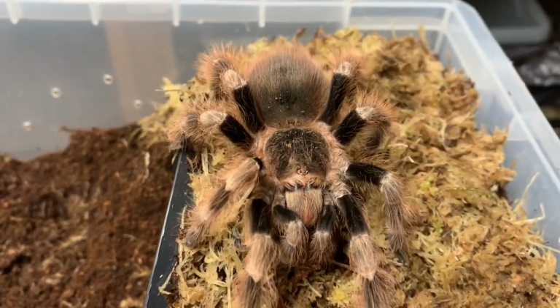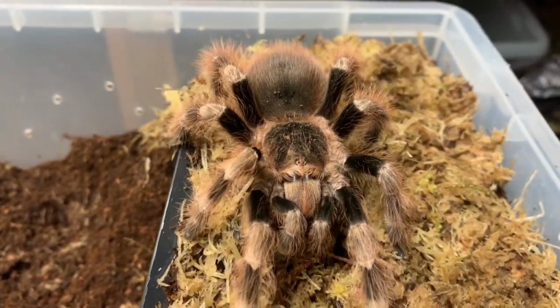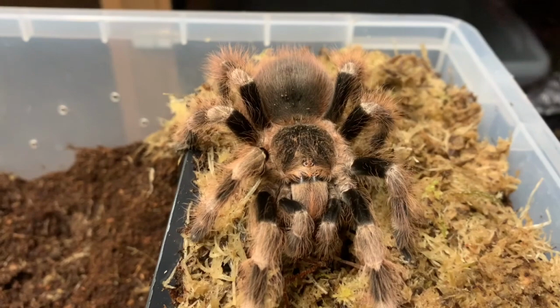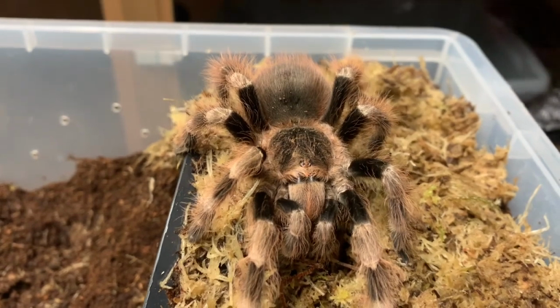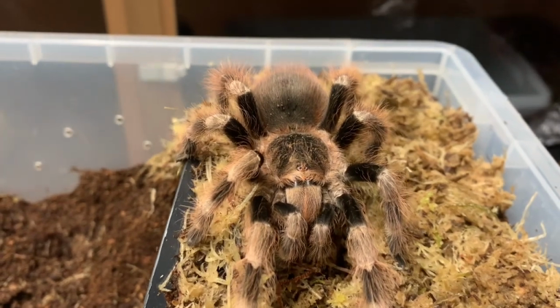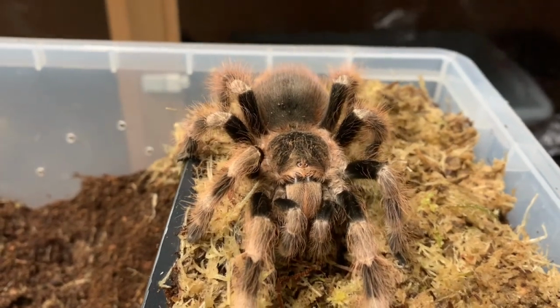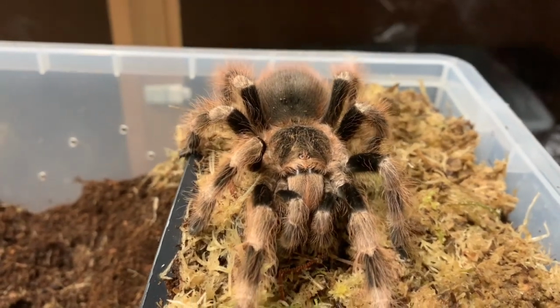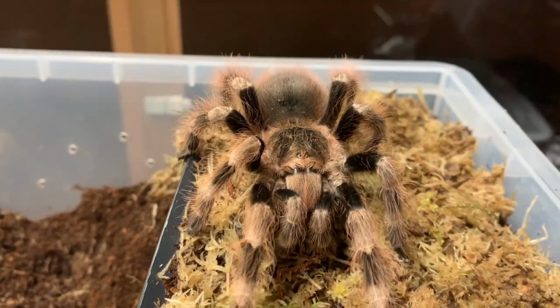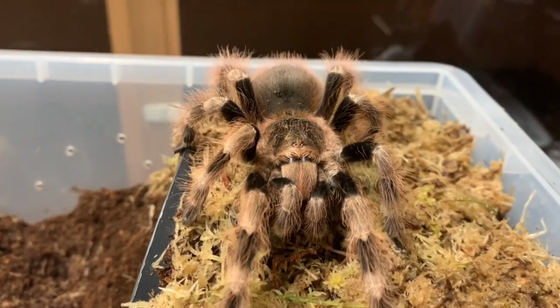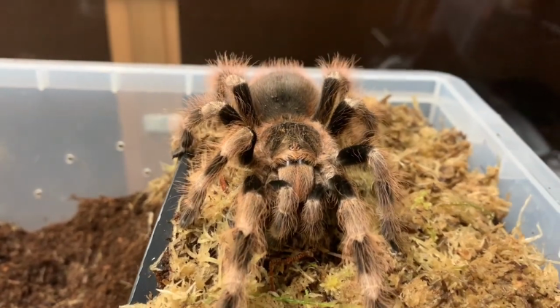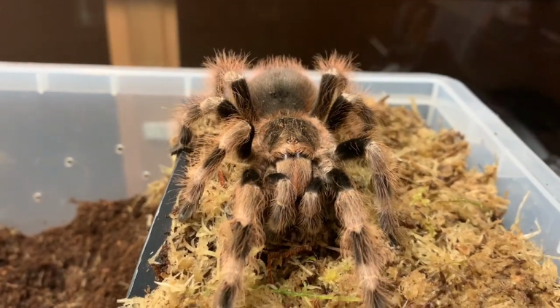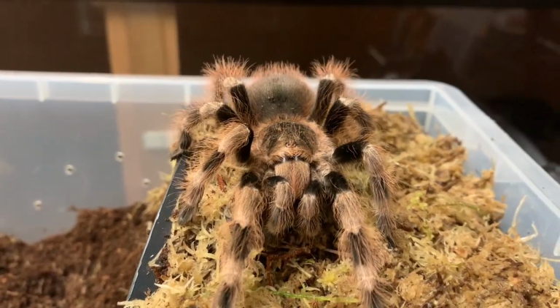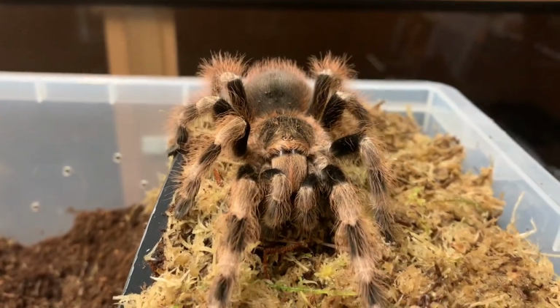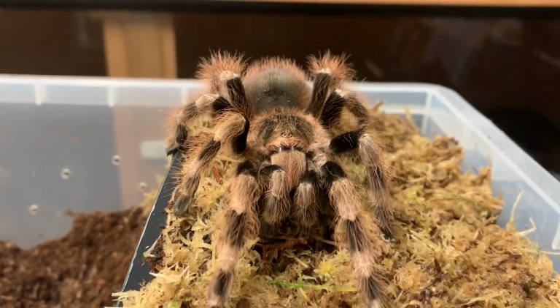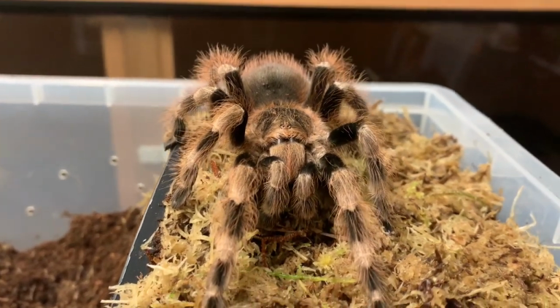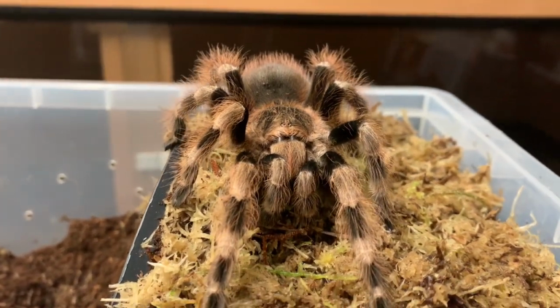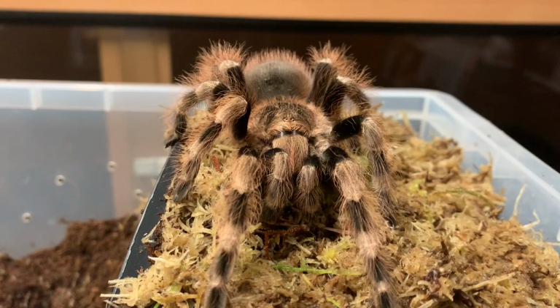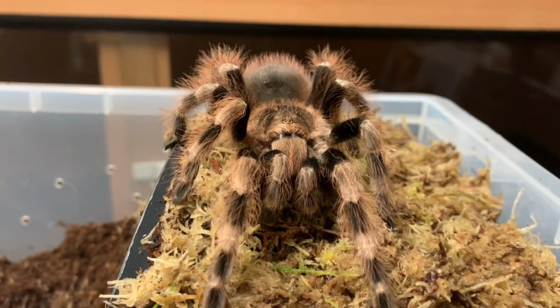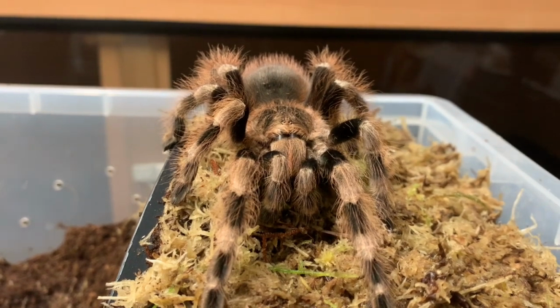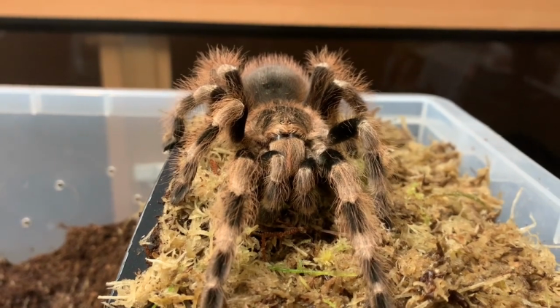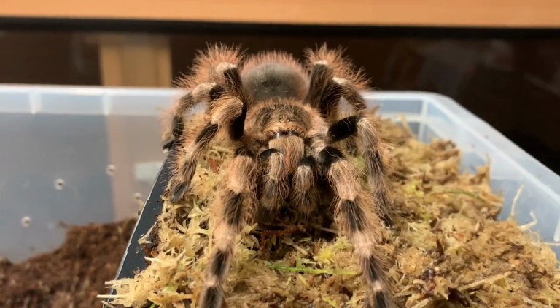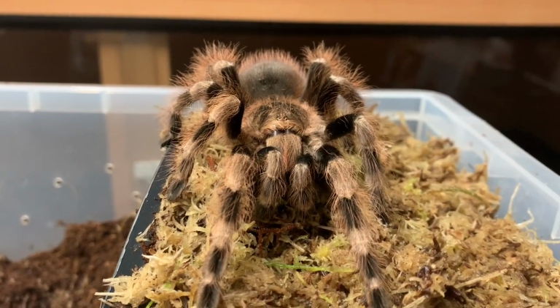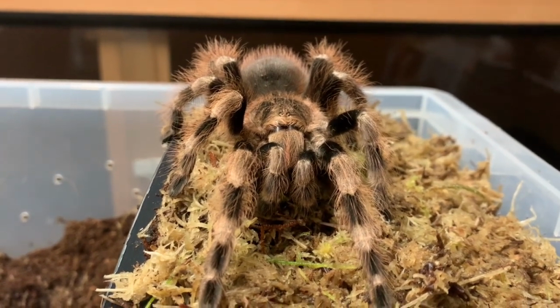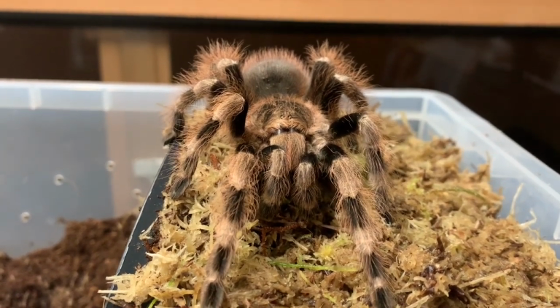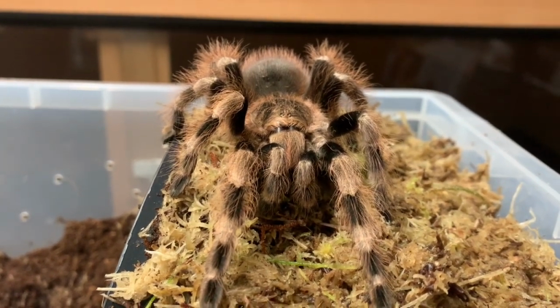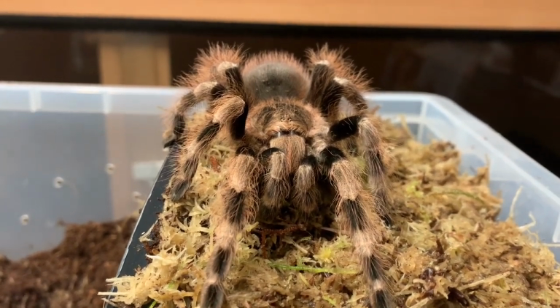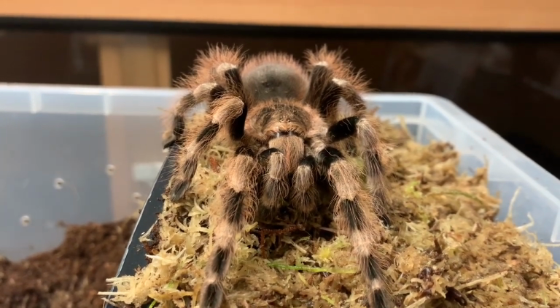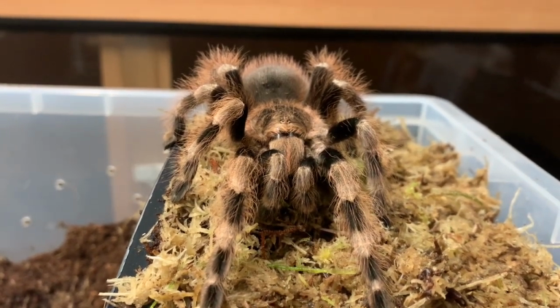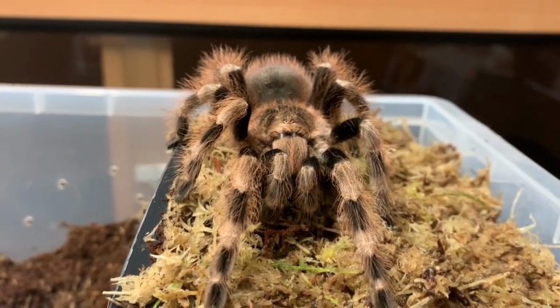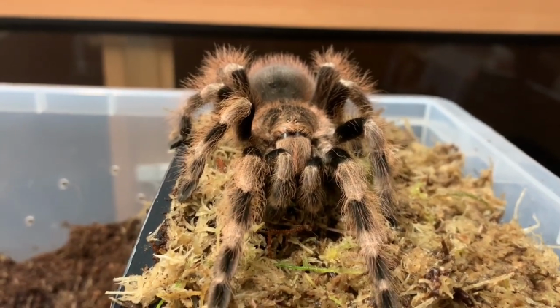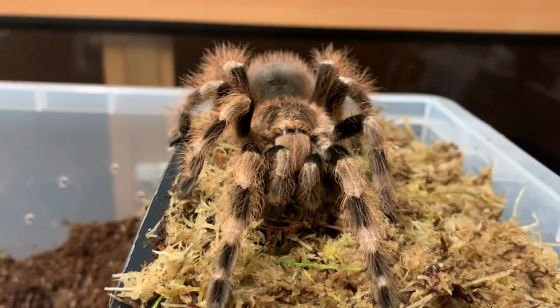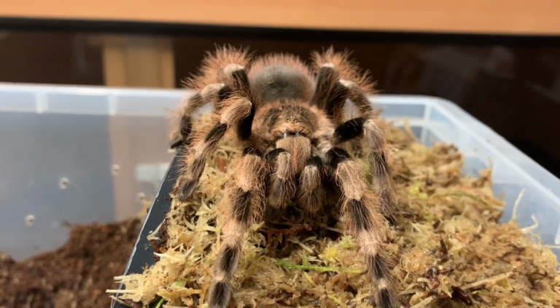Acanthoscuria geniculata — the Brazilian white-knee tarantula. A New World tarantula native to the Amazon basin of northern Brazil, in the wild Lydia would be accustomed to the abundant rainfall of such a tropical climate.